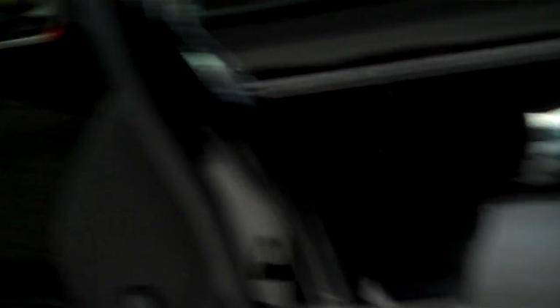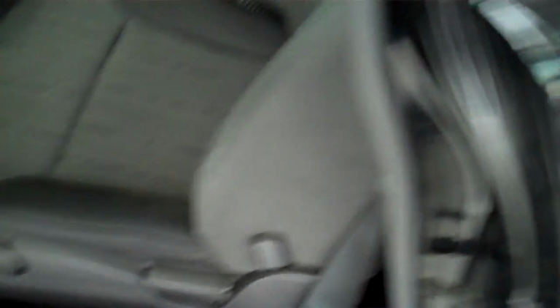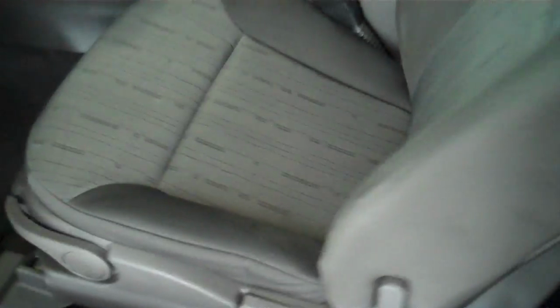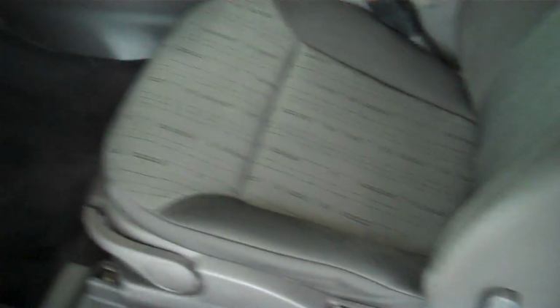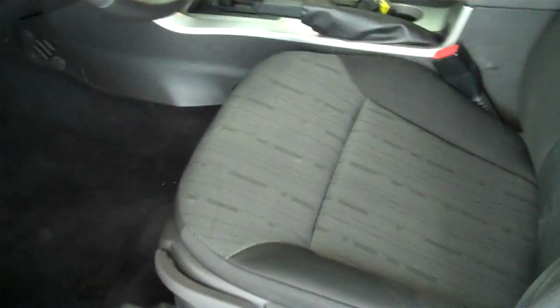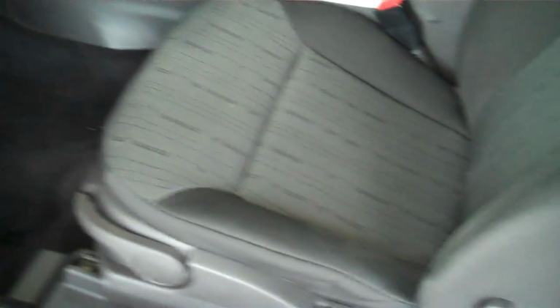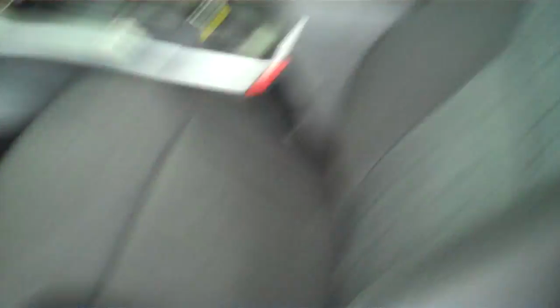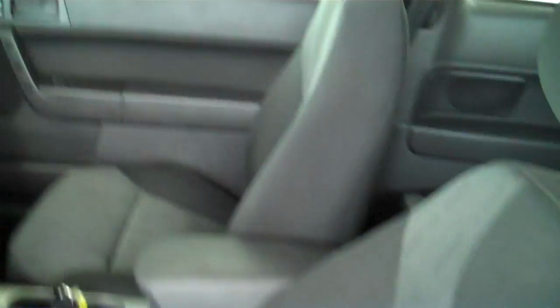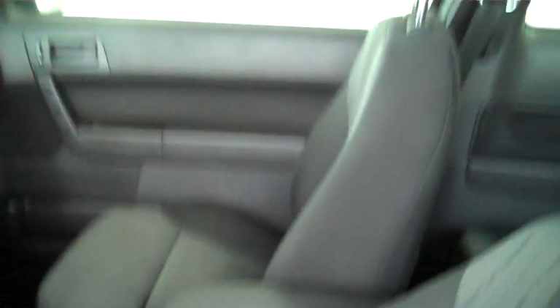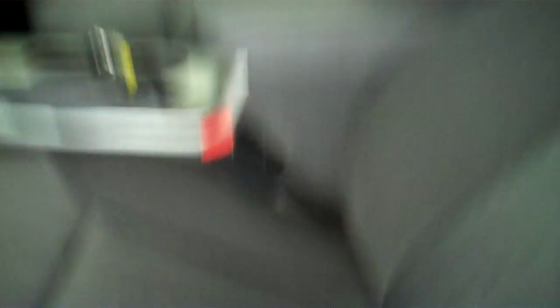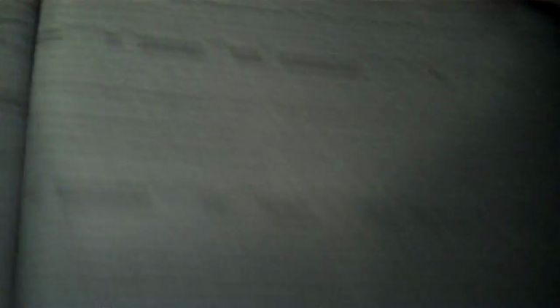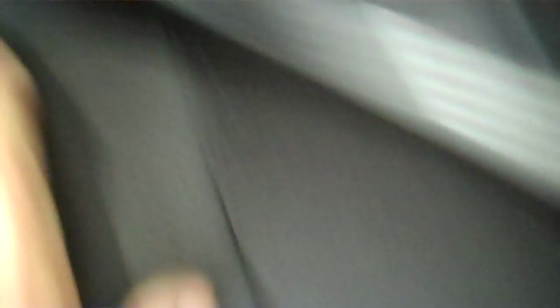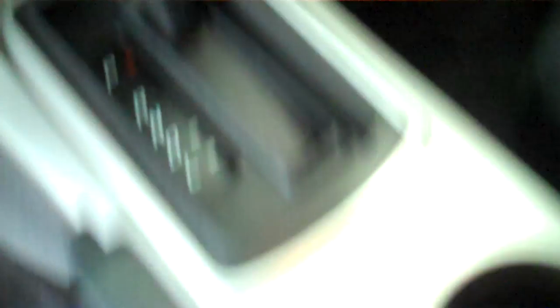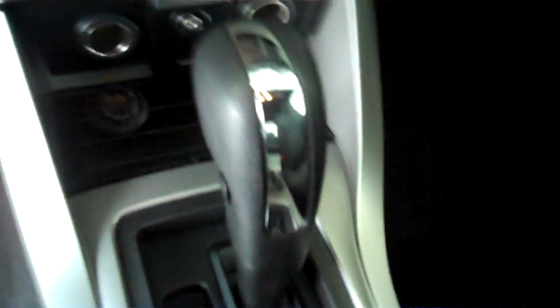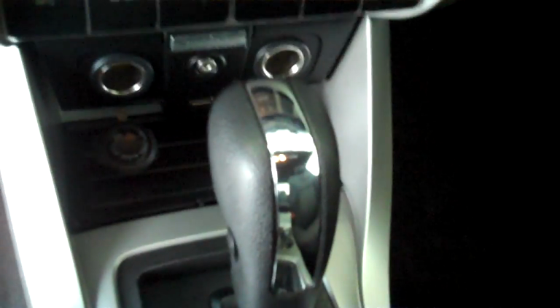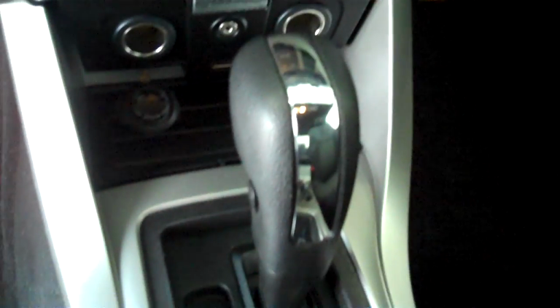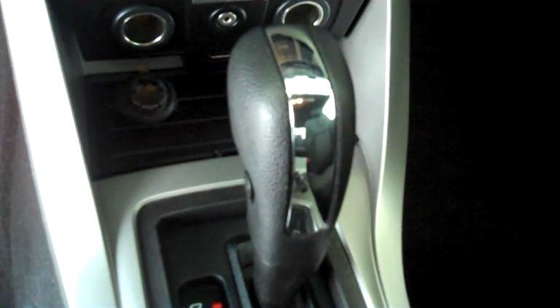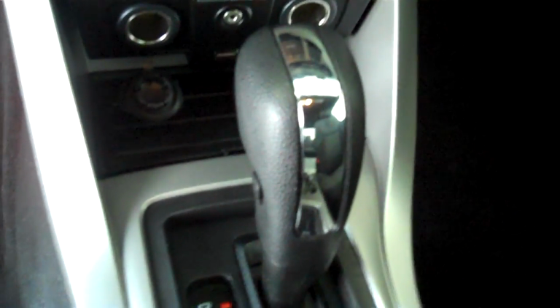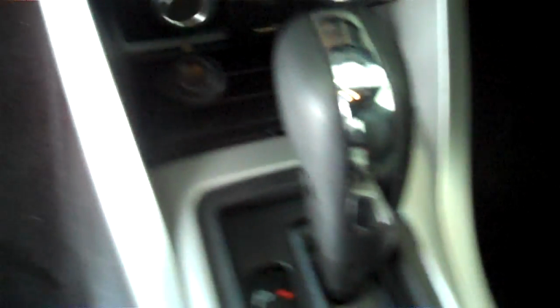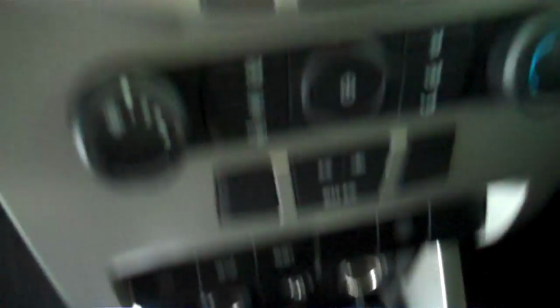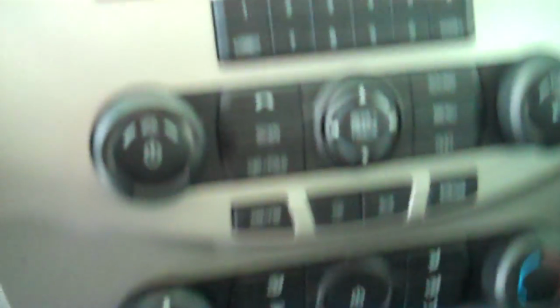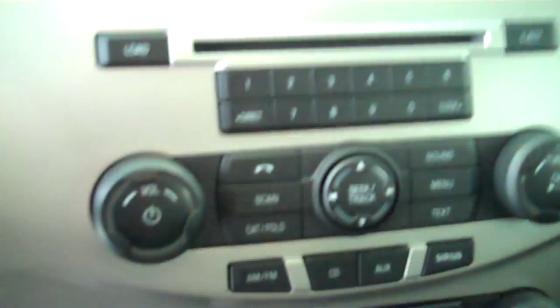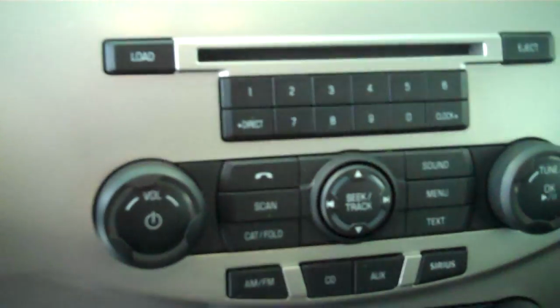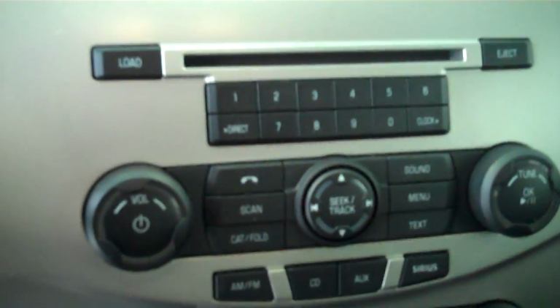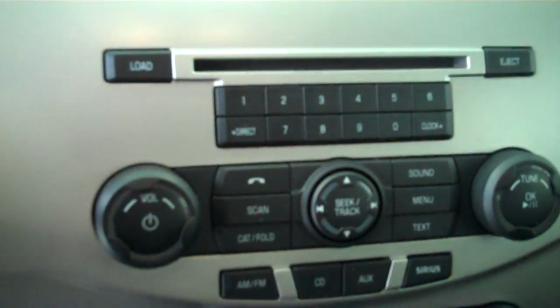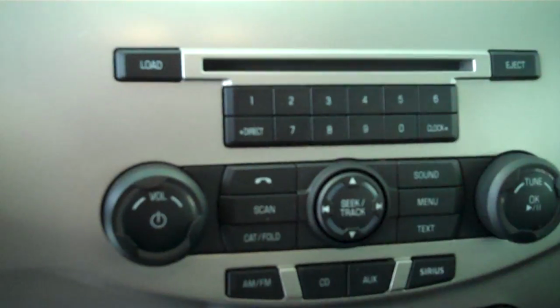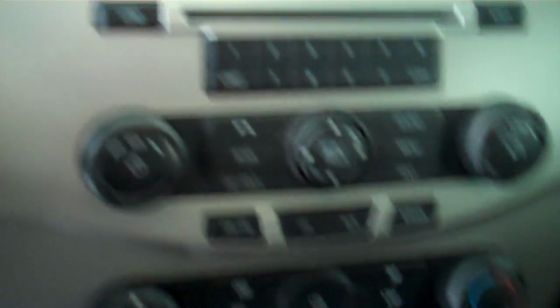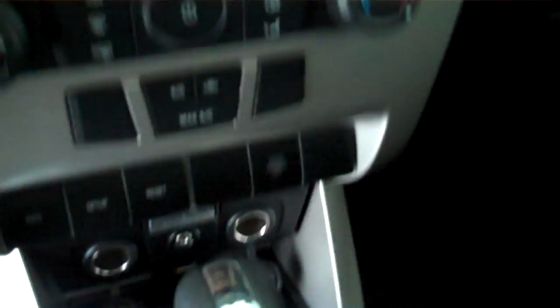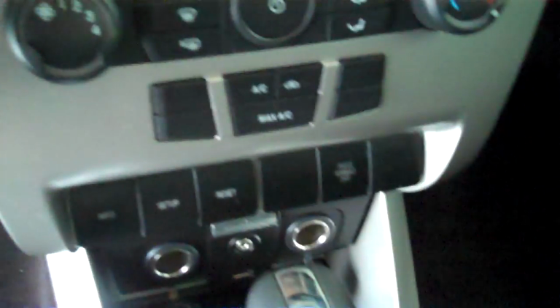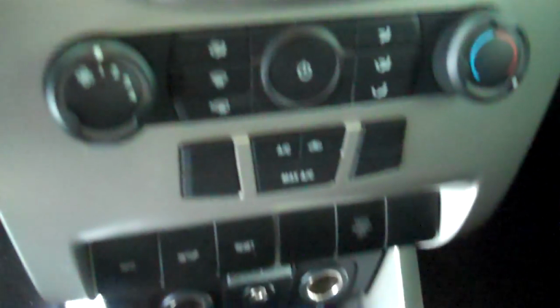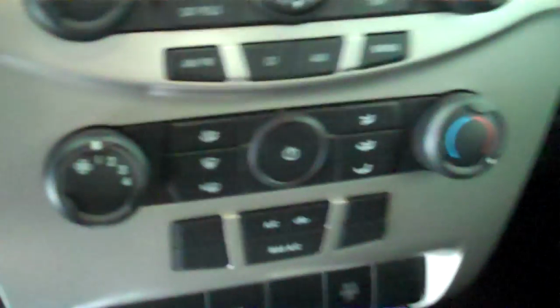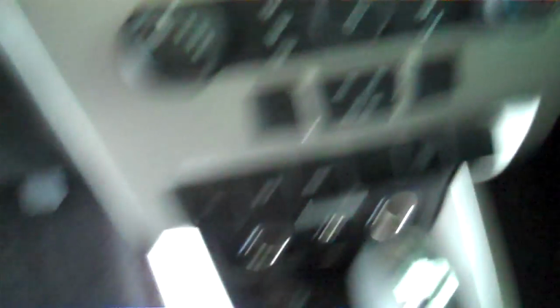It has a black cloth interior with bucket seats and console. It has automatic transmission shifters on the console. It has AM FM stereo radio with CD, and both heating and air conditioning.